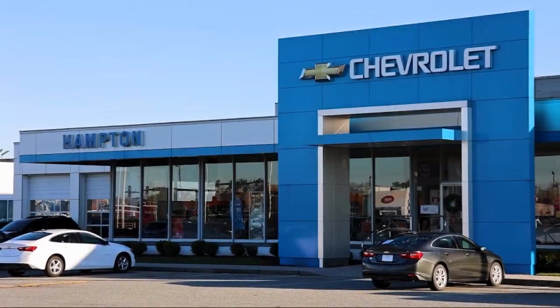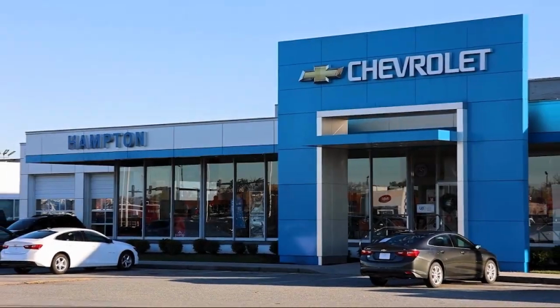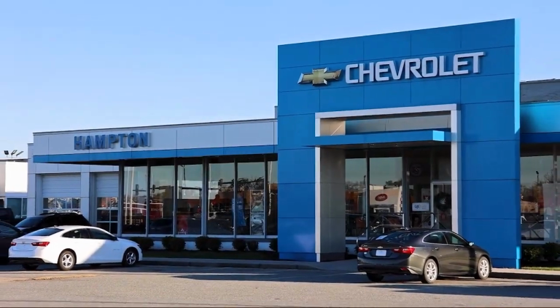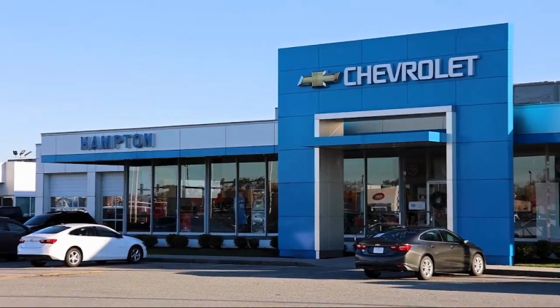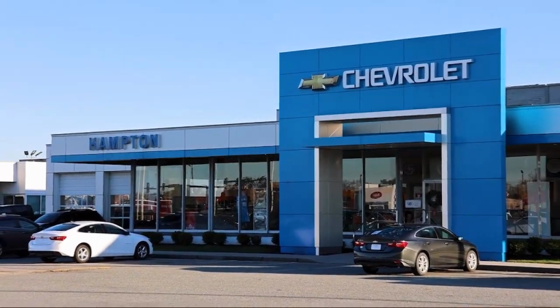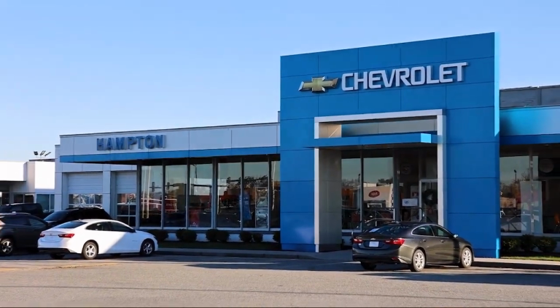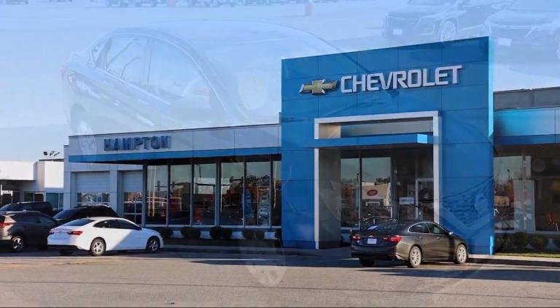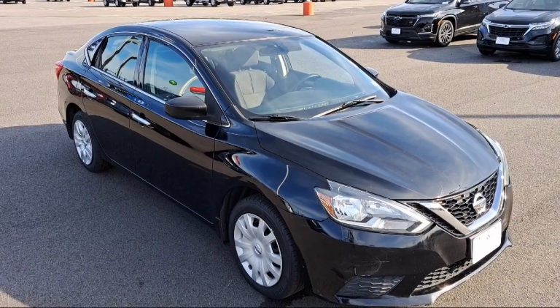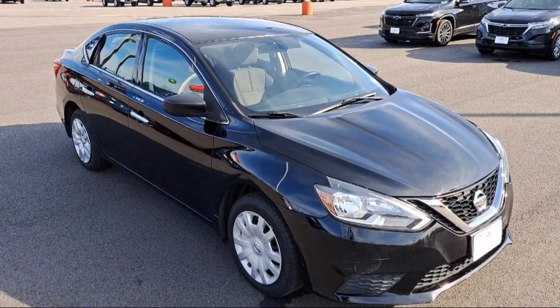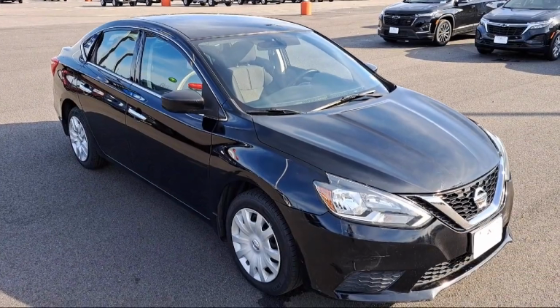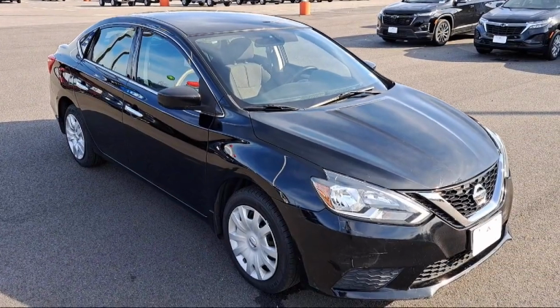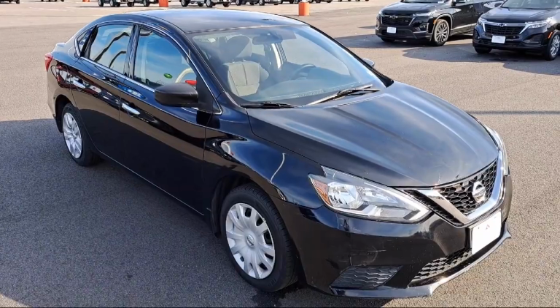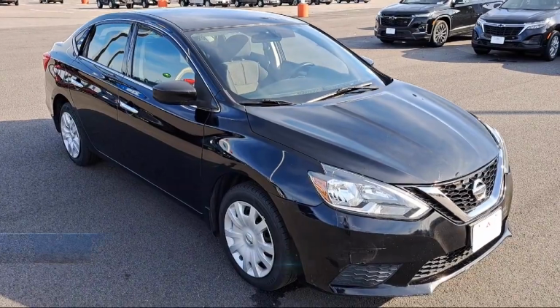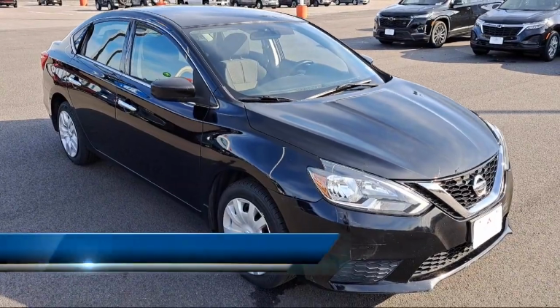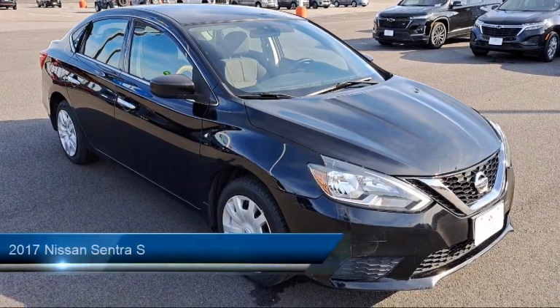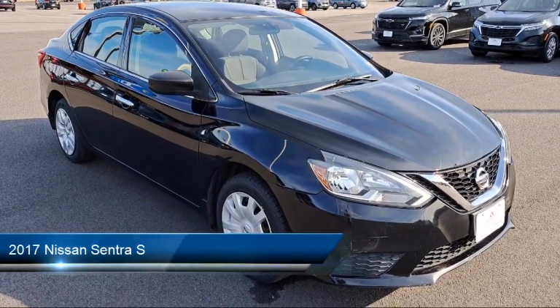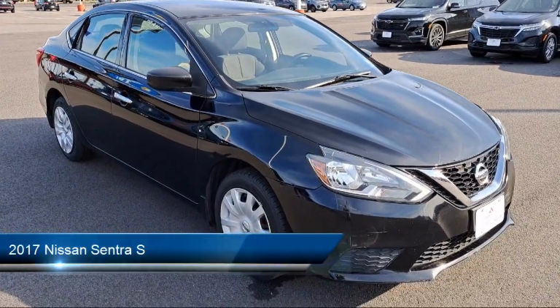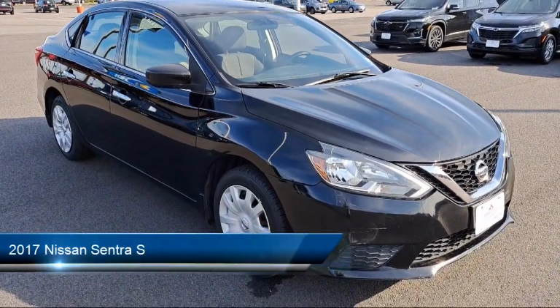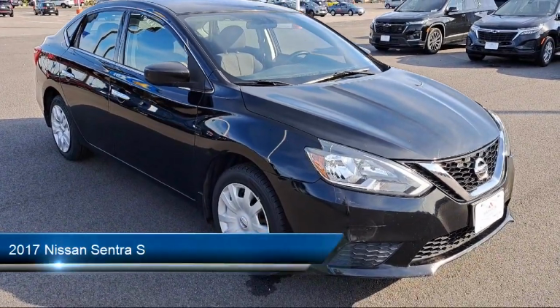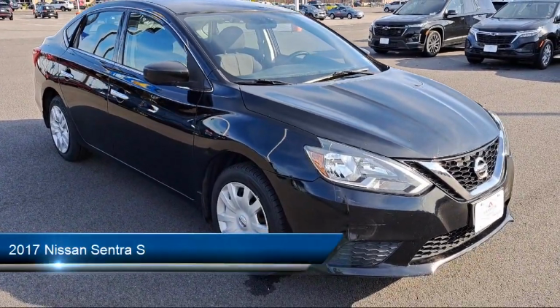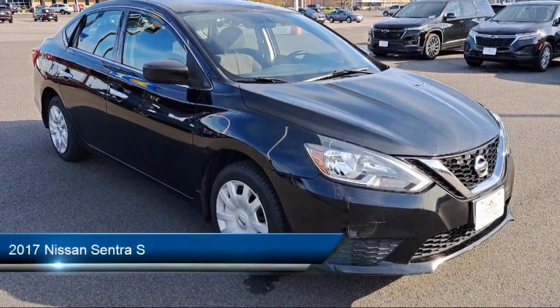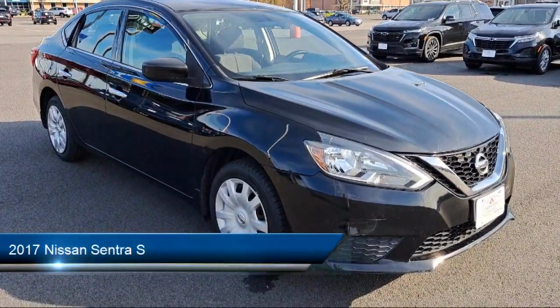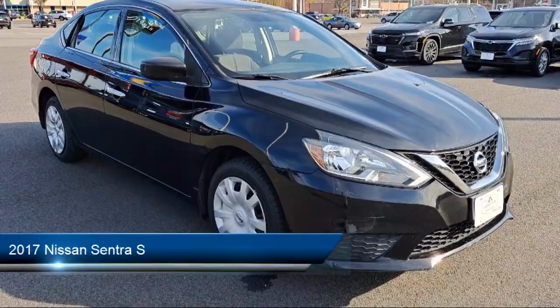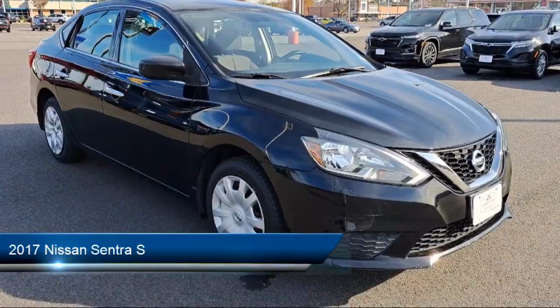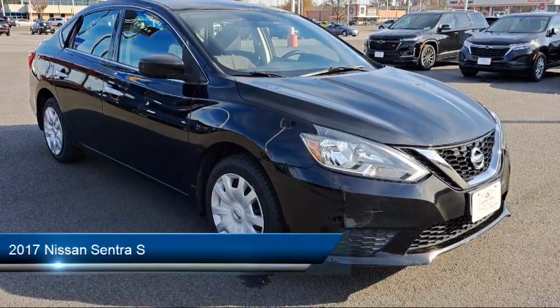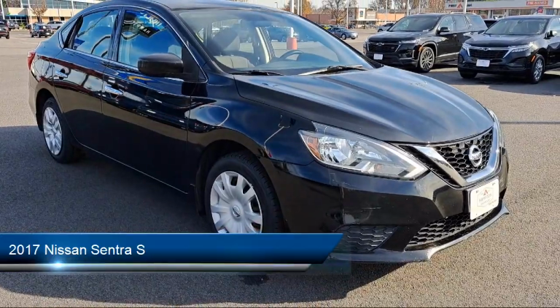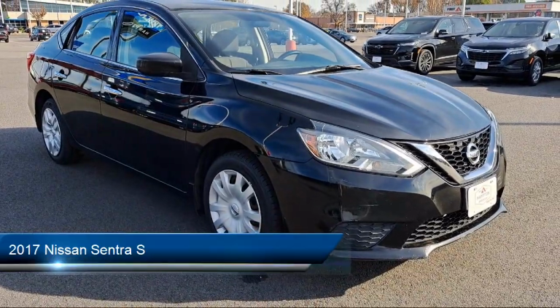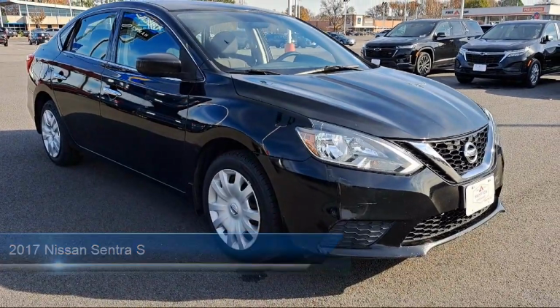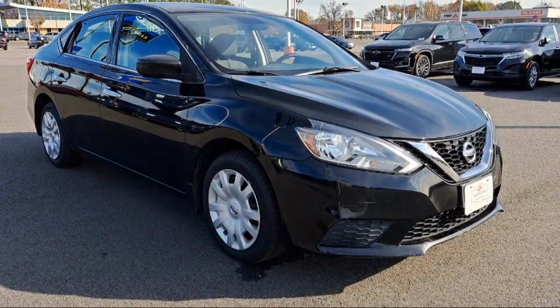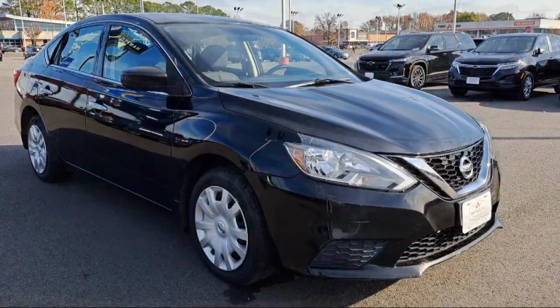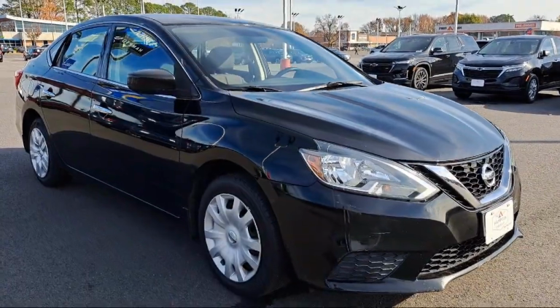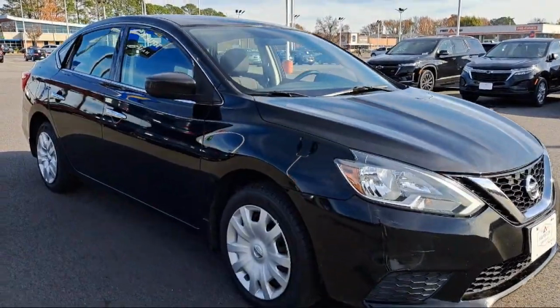Welcome to First Team Hampton Chevrolet, and here's a look at one of our great vehicles for sale. It comes equipped with air conditioning, a 1.8 liter dual overhead cam 16-valve 4-cylinder engine, and an X-Tronic CVT transmission.